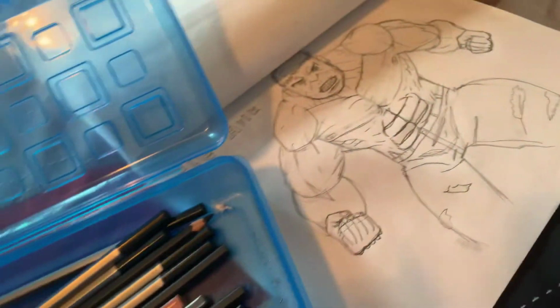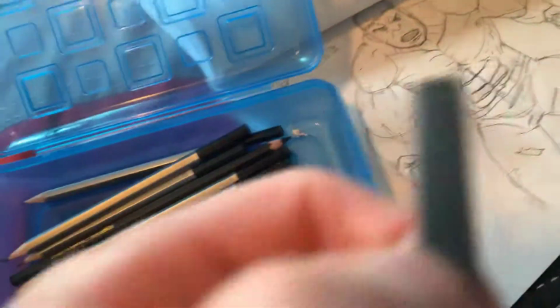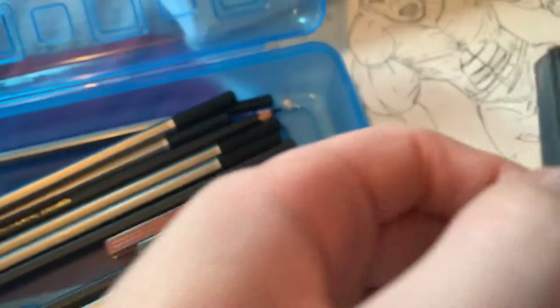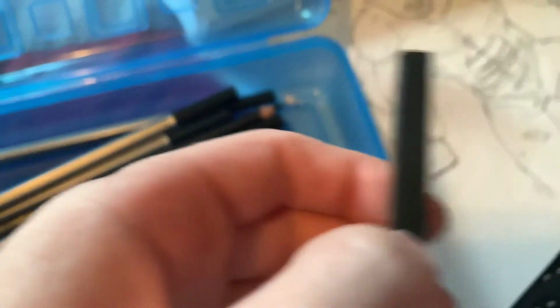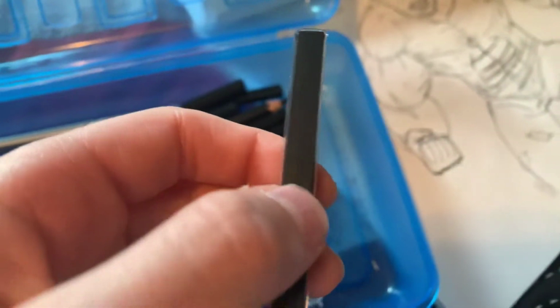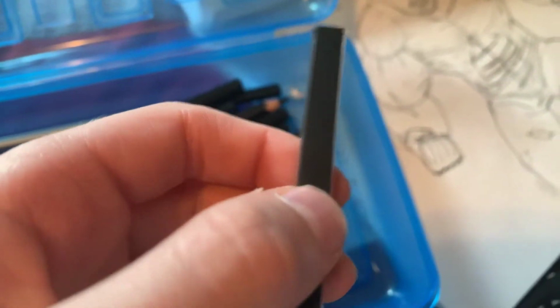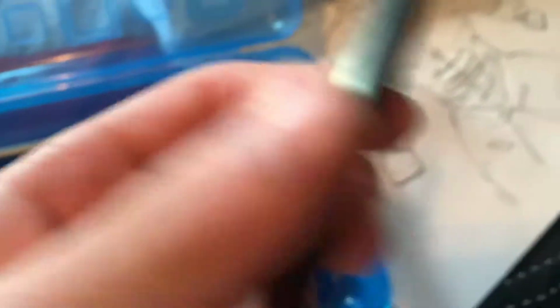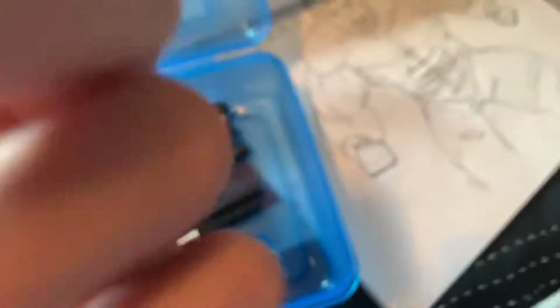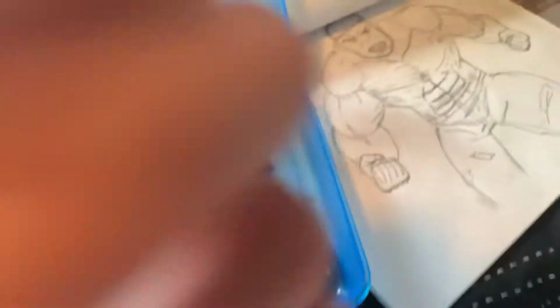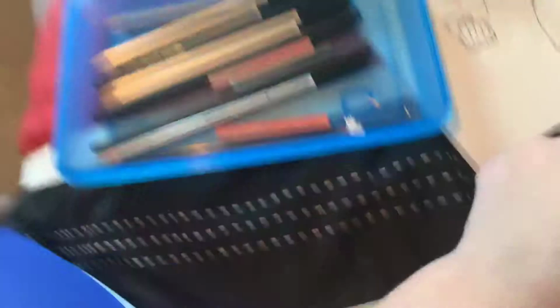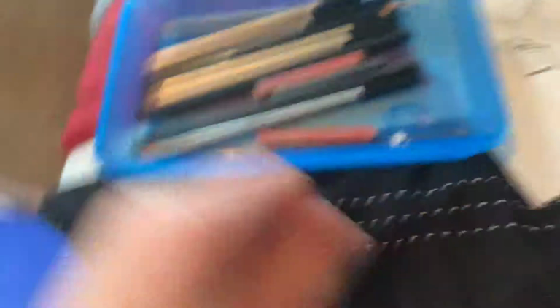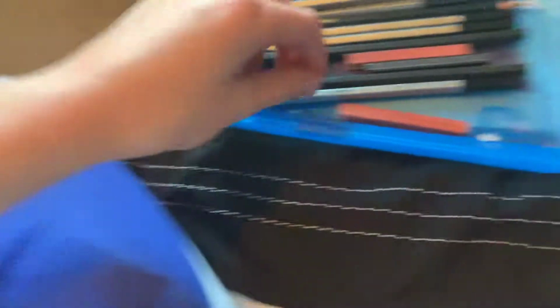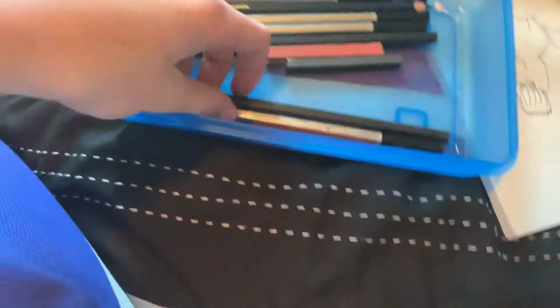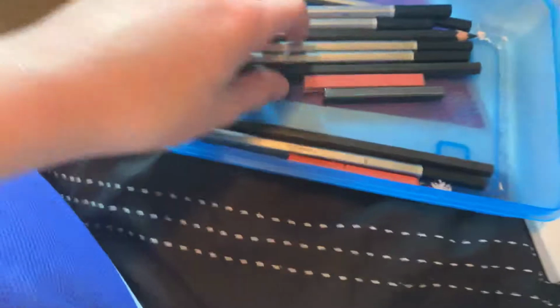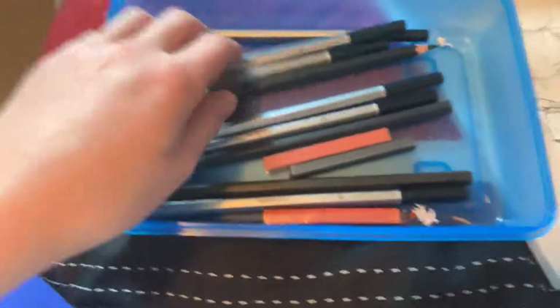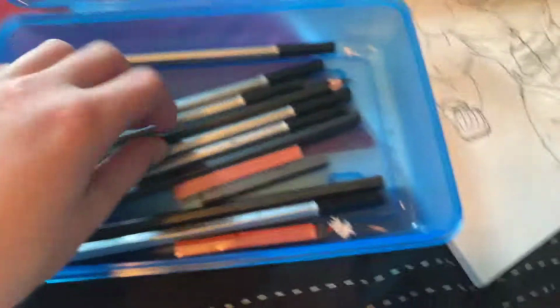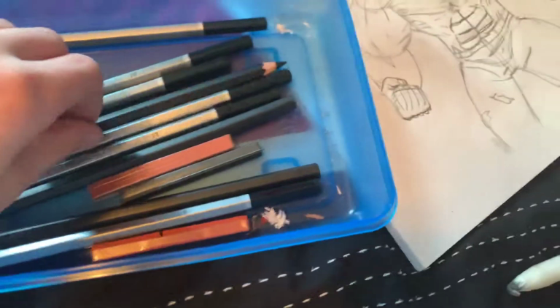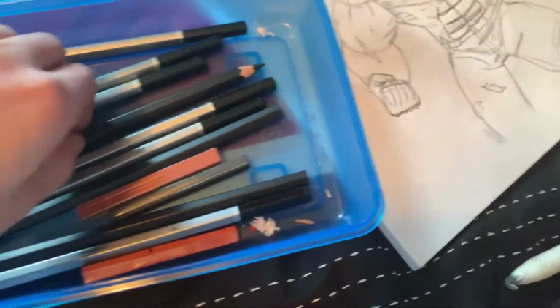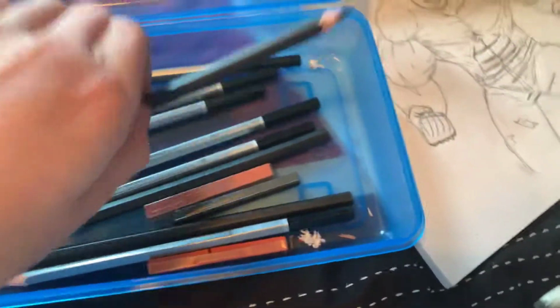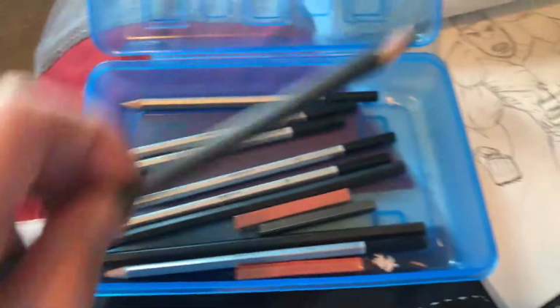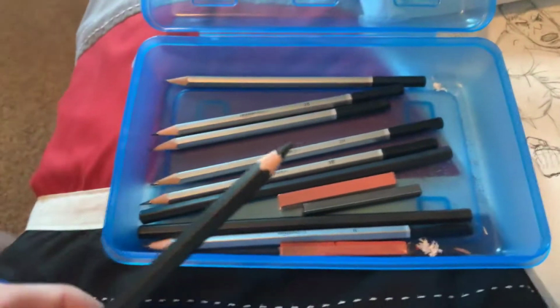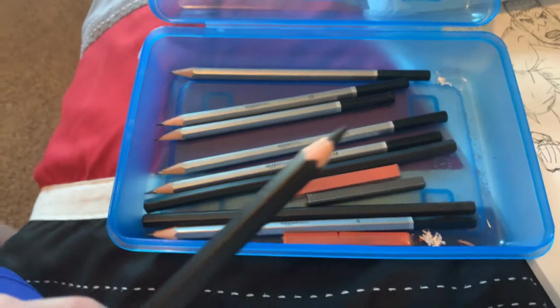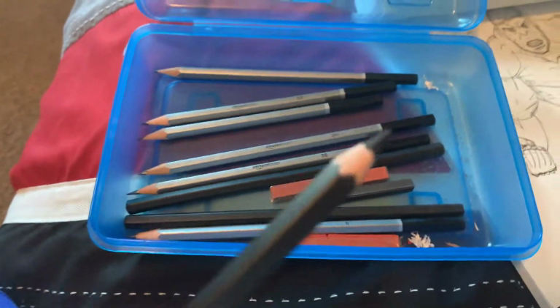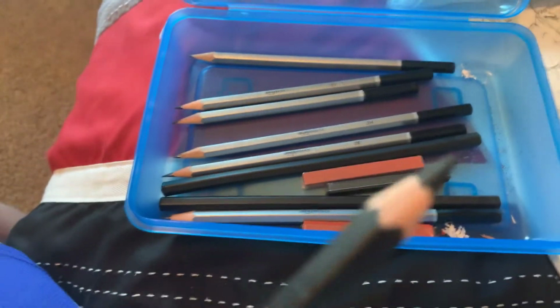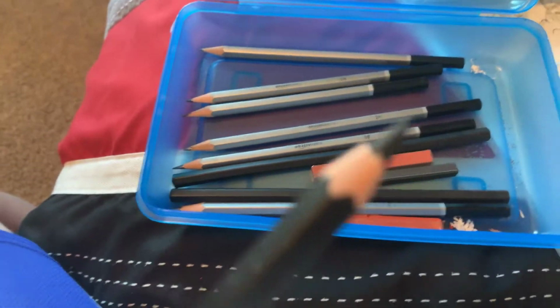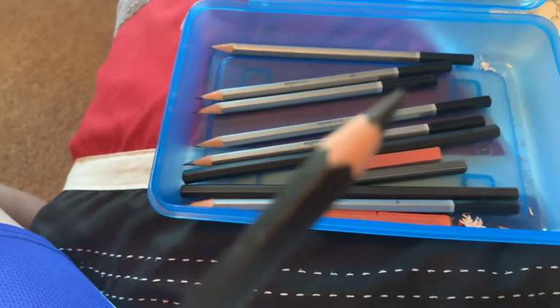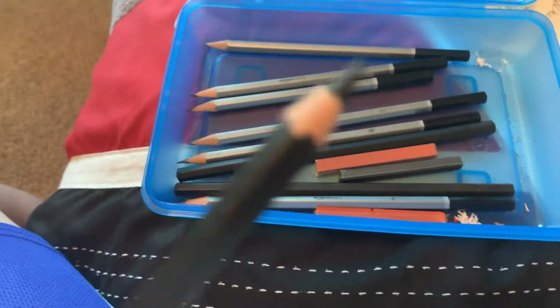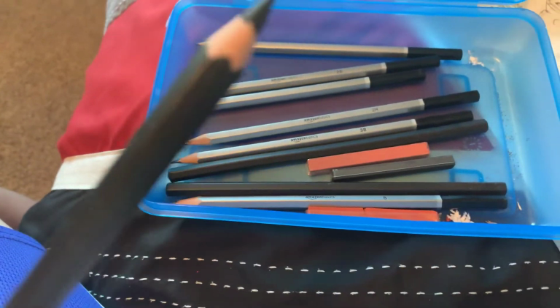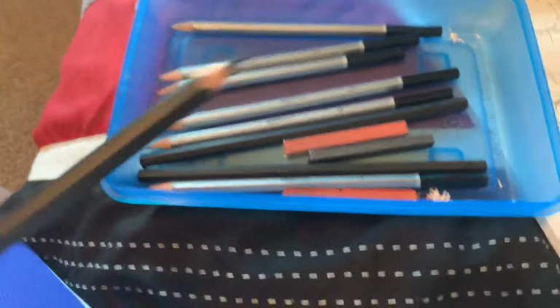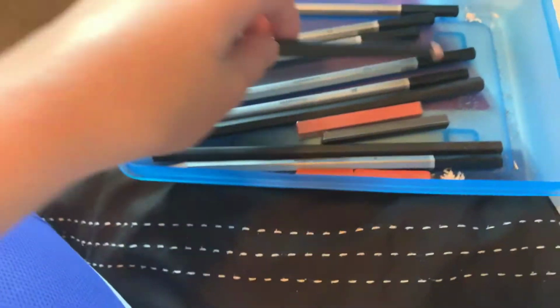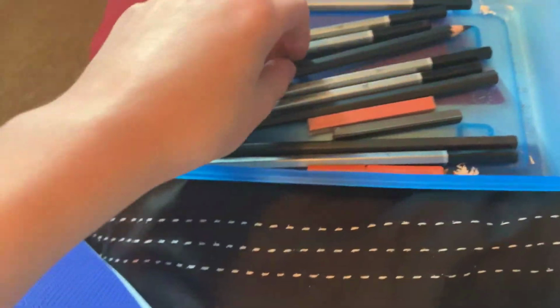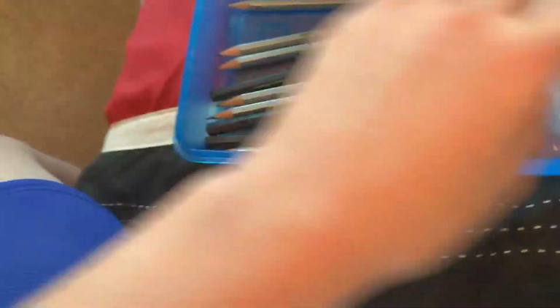Here's a black piece of chalk. And then here's just a black pencil, if you want to draw it dark.